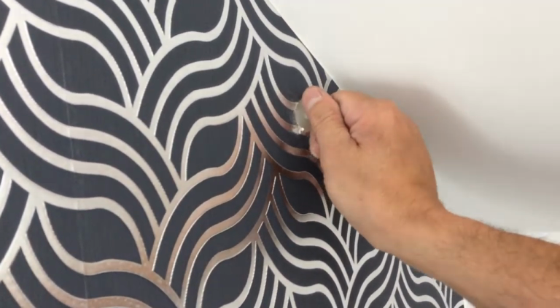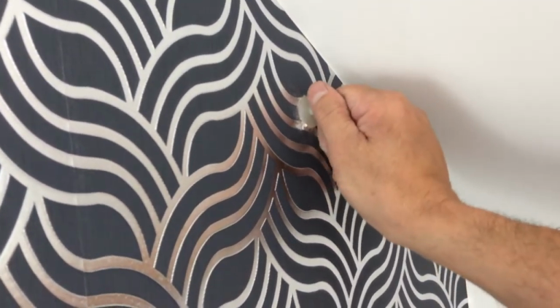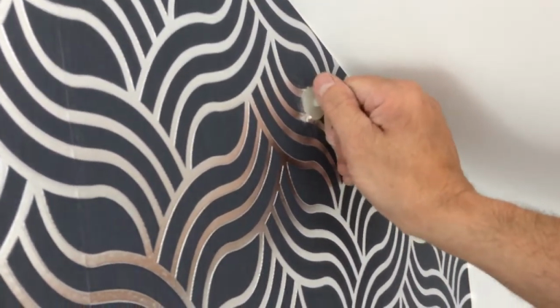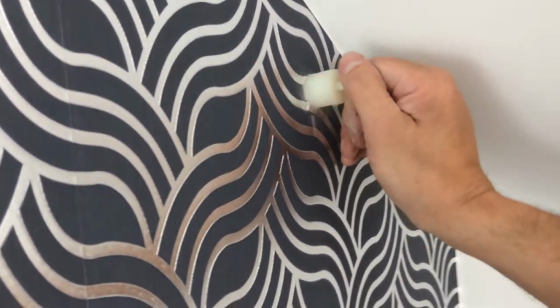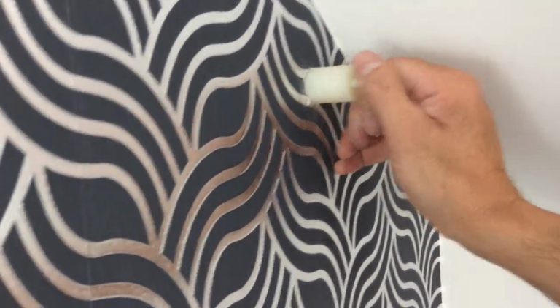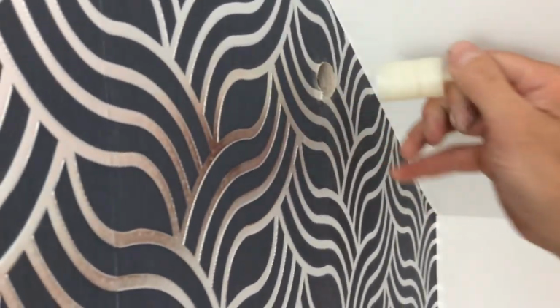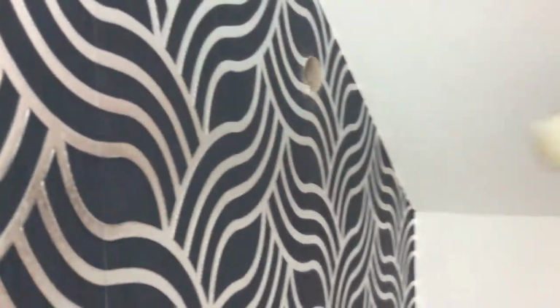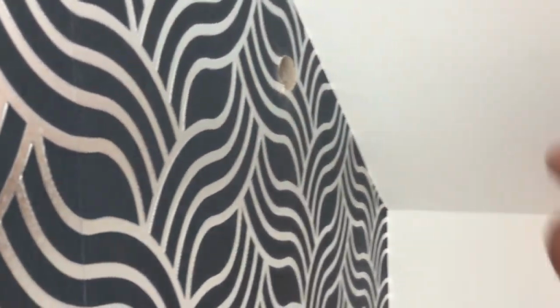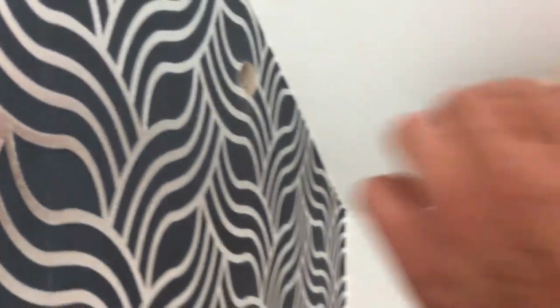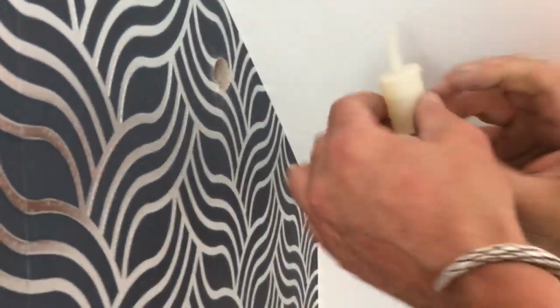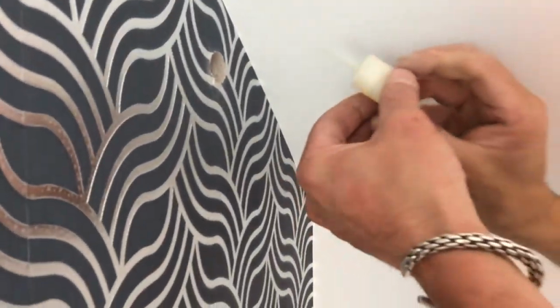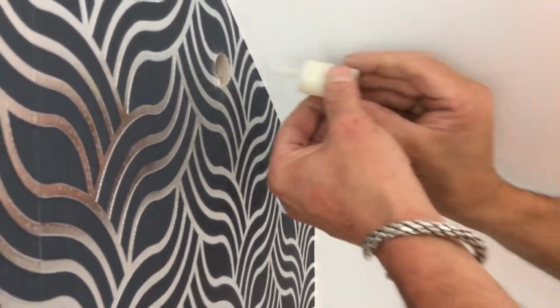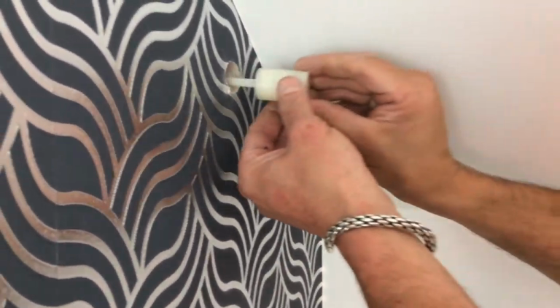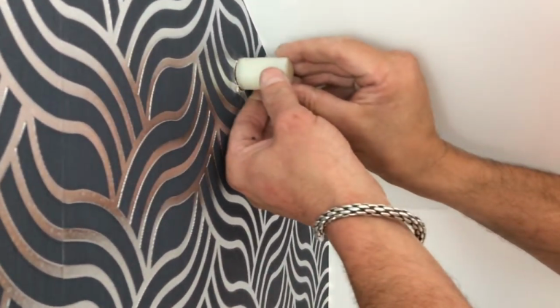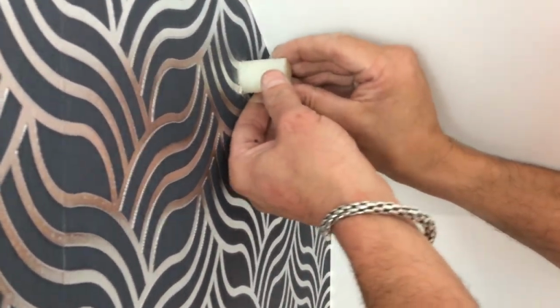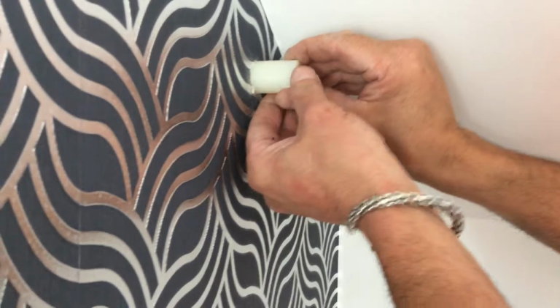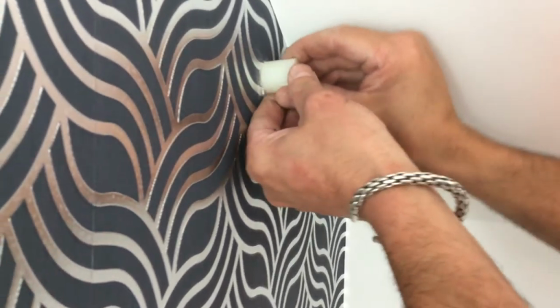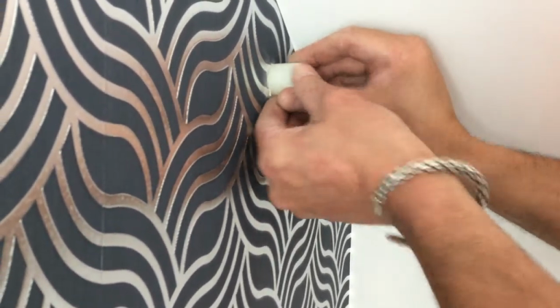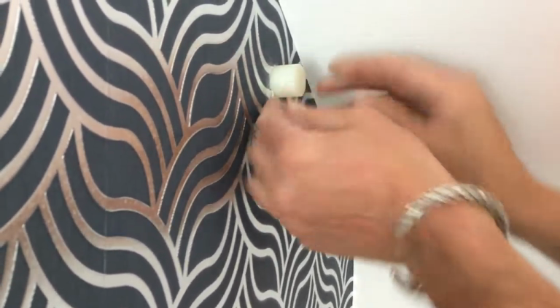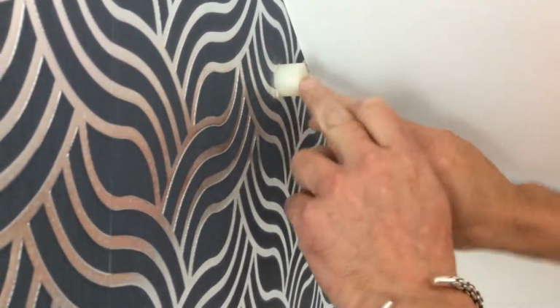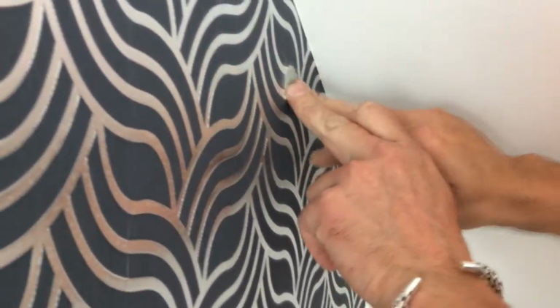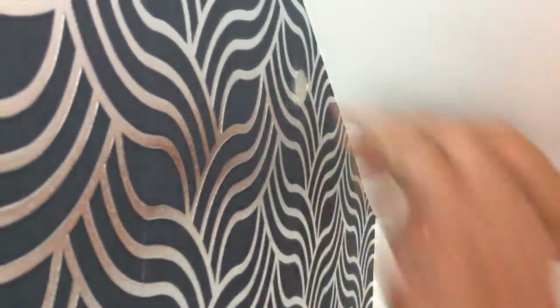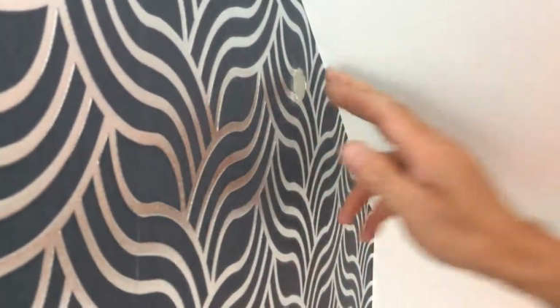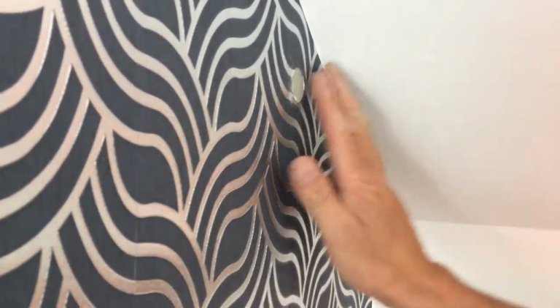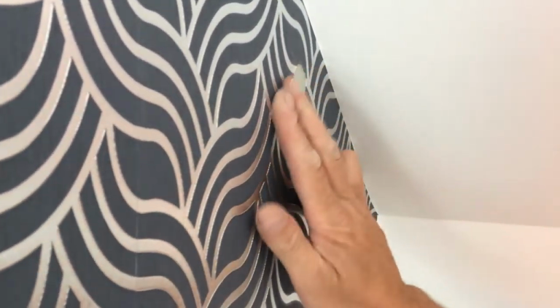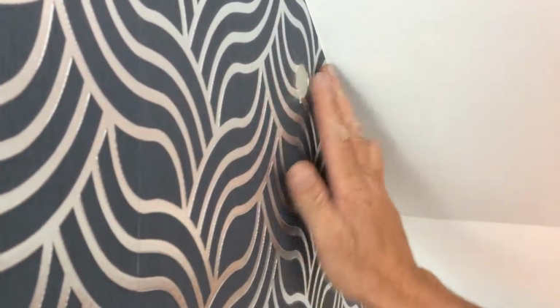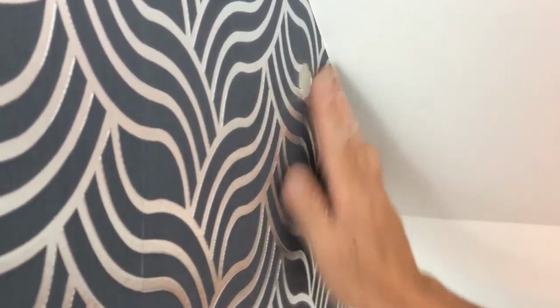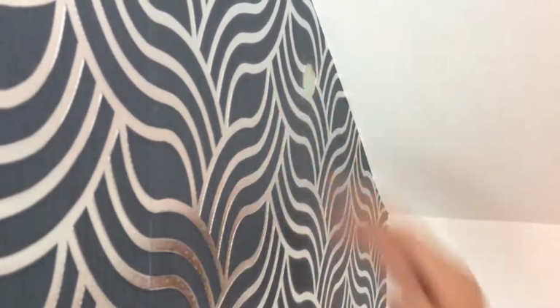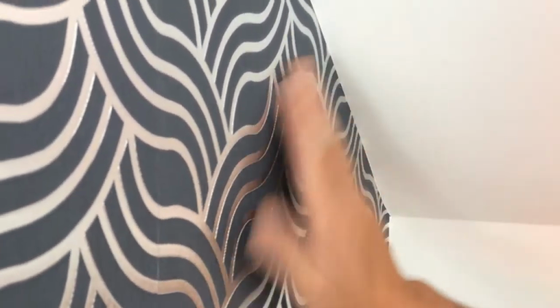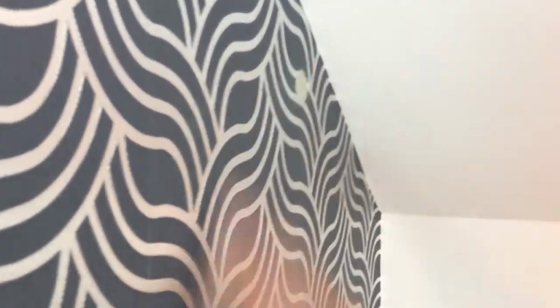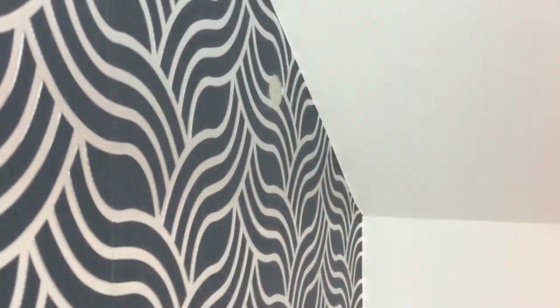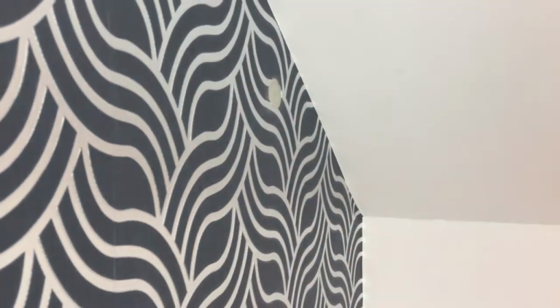So then you remove the plug, switch it round, and you push that straight in the hole and you have a lovely flat flush finish.